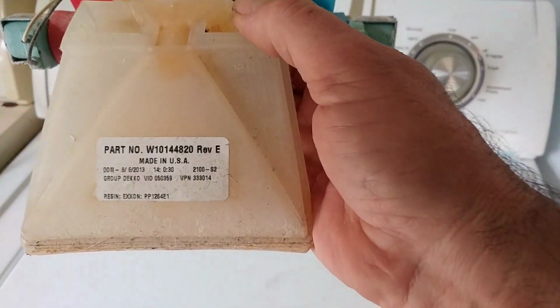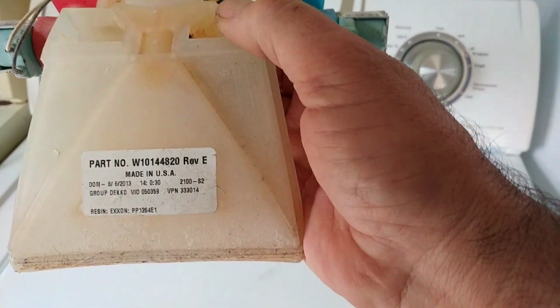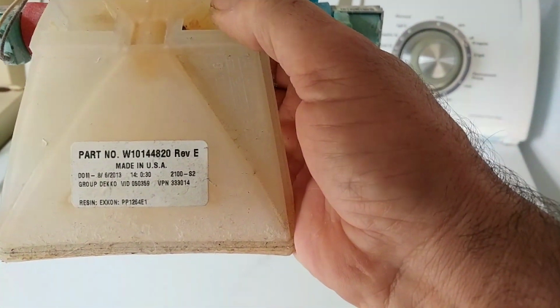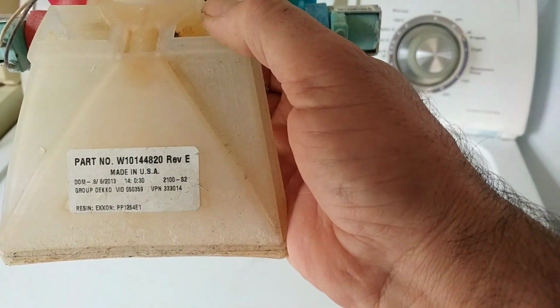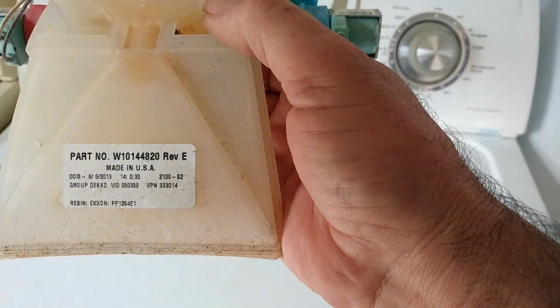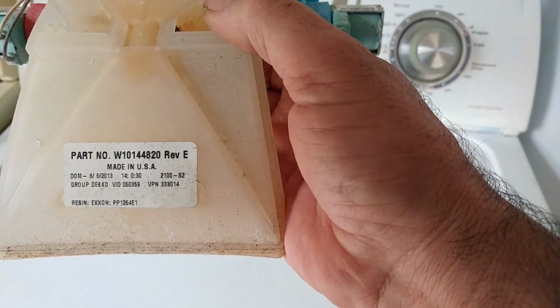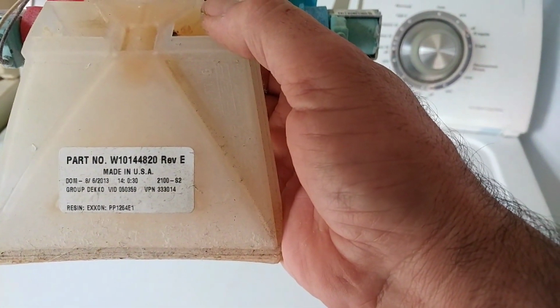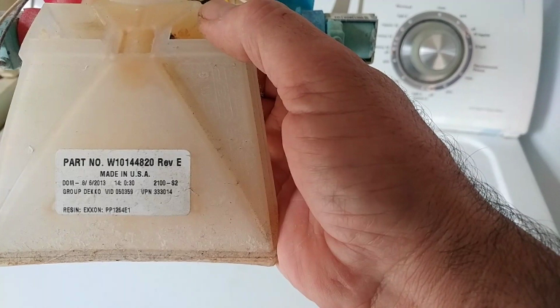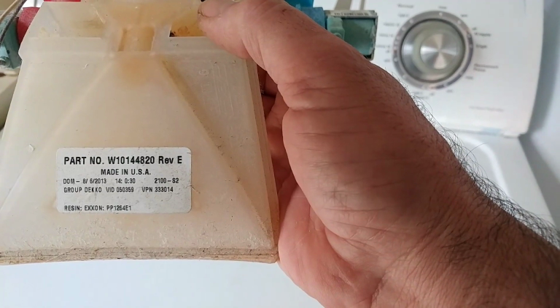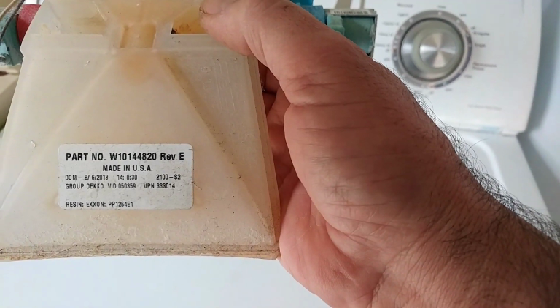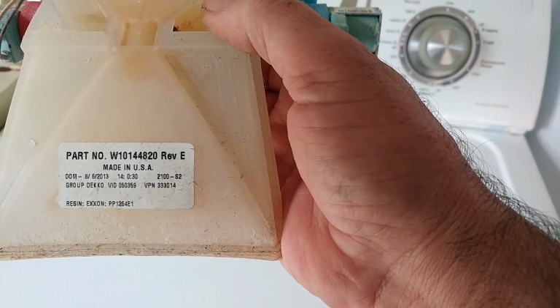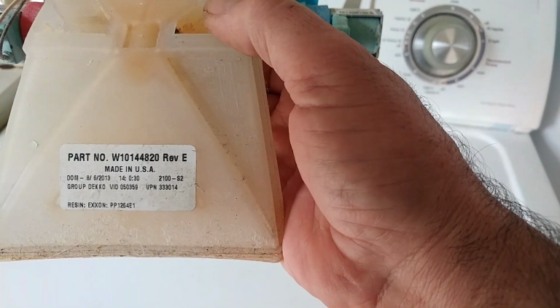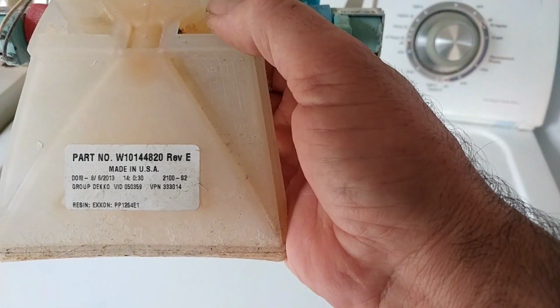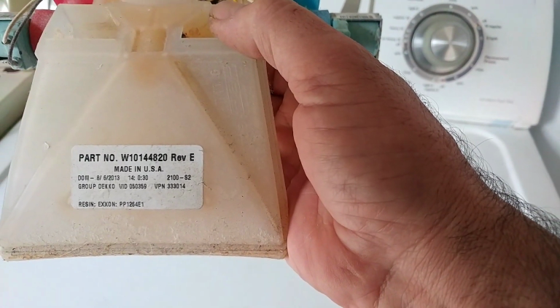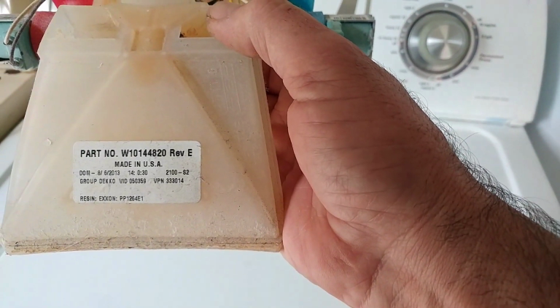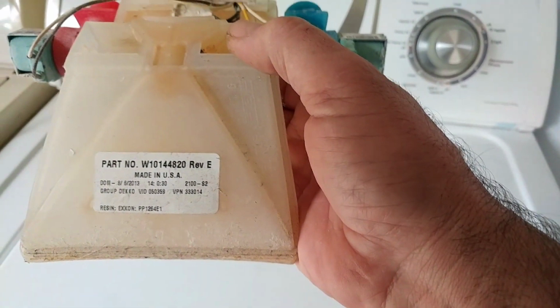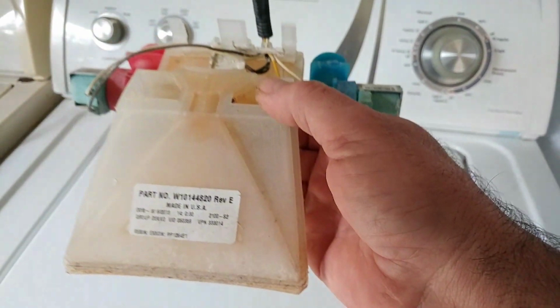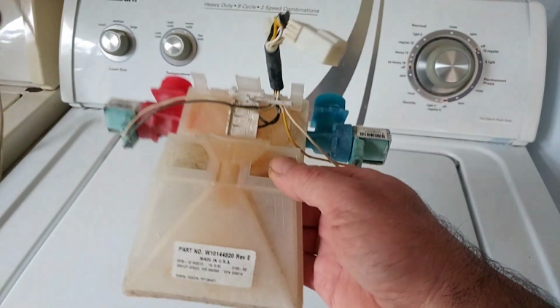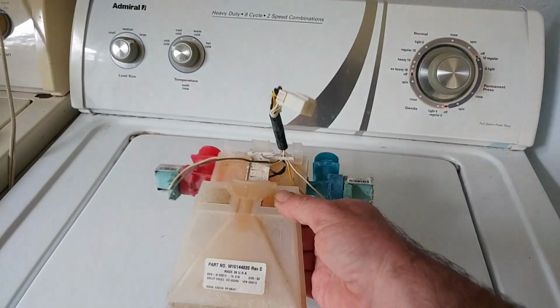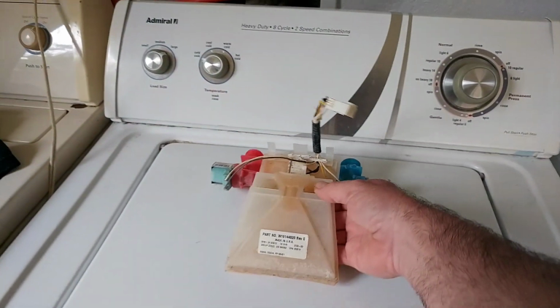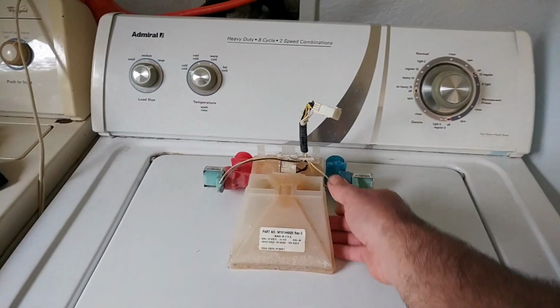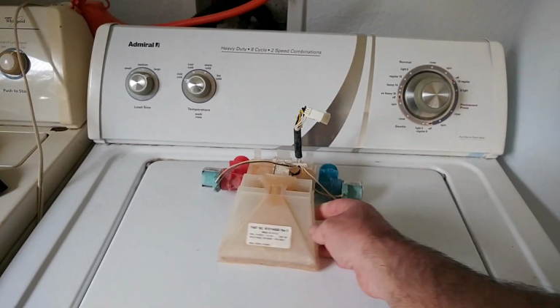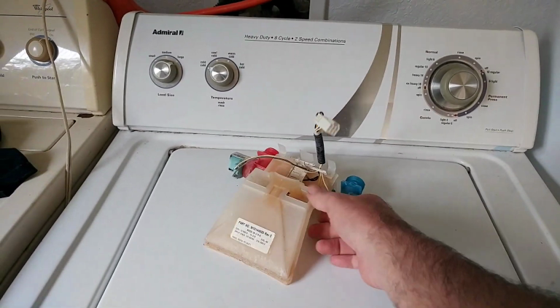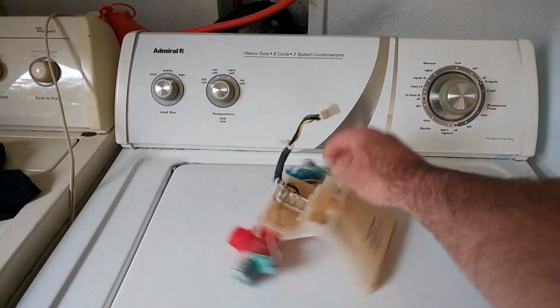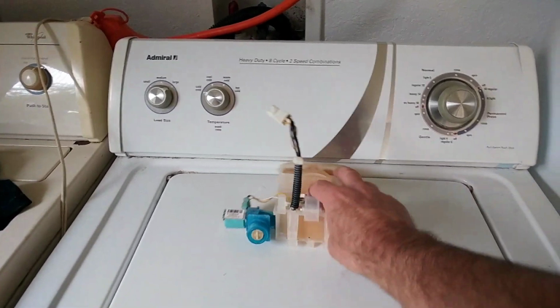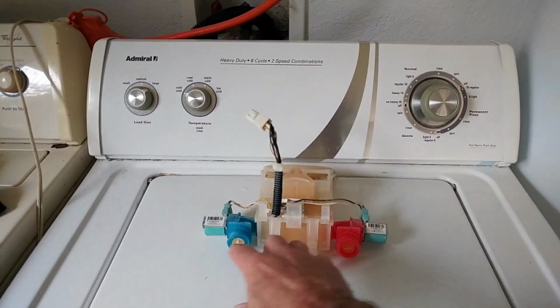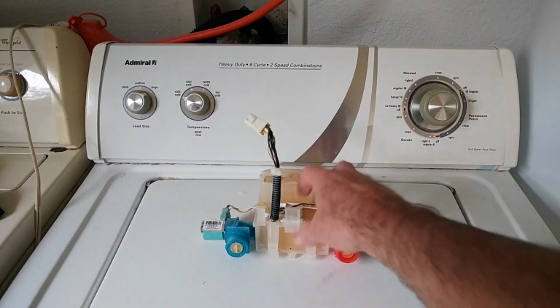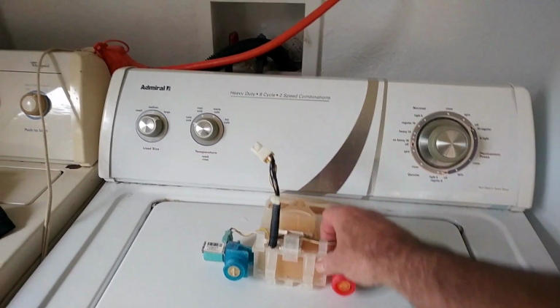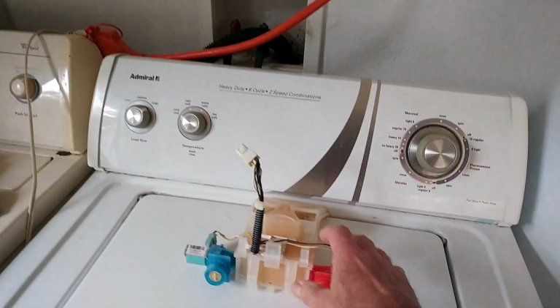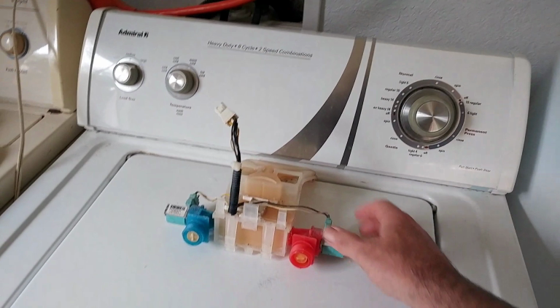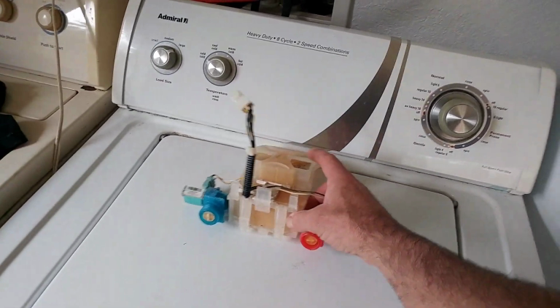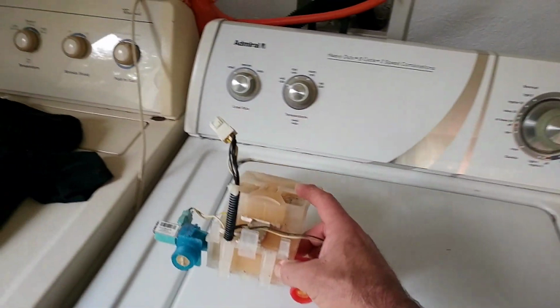Here's the part number: W10144820, it says REV E. I got that at a local appliance store. All I had to do was tell them what happened and they said I needed a new pump — you need to replace it because it's a direct drive.